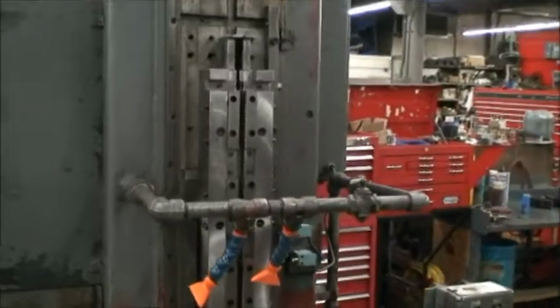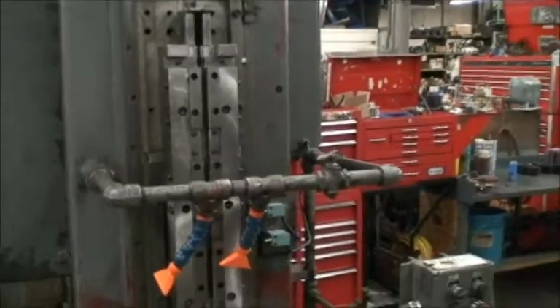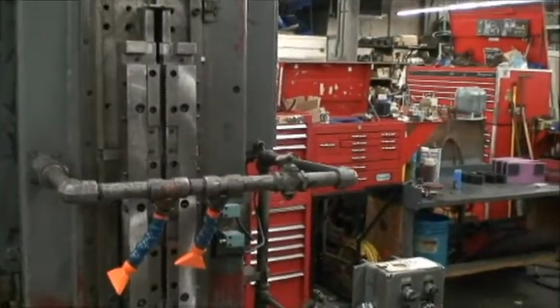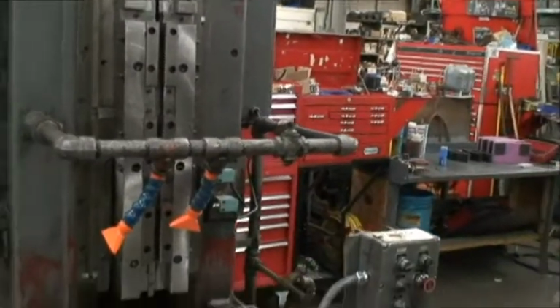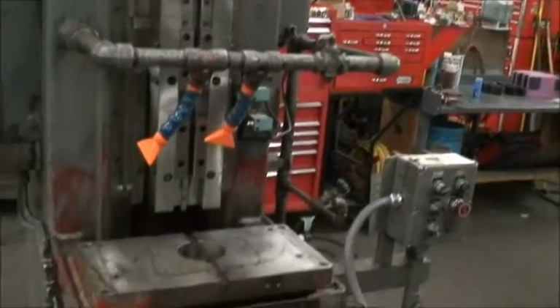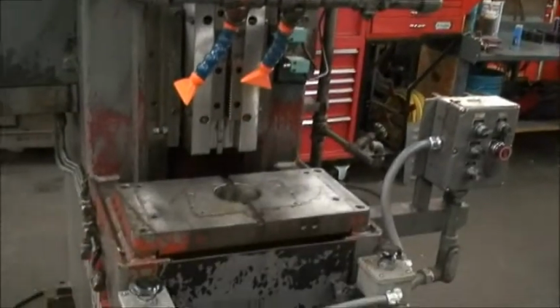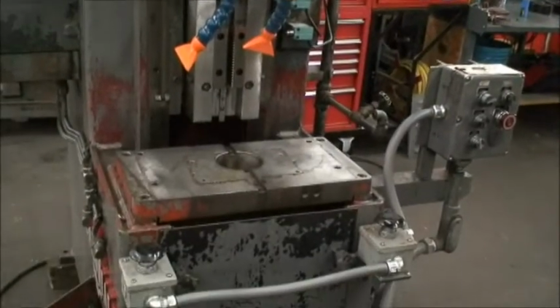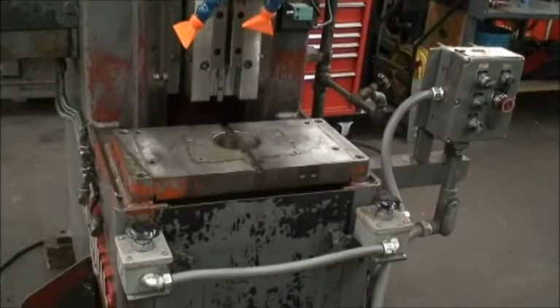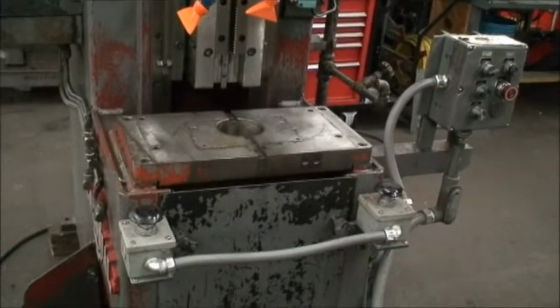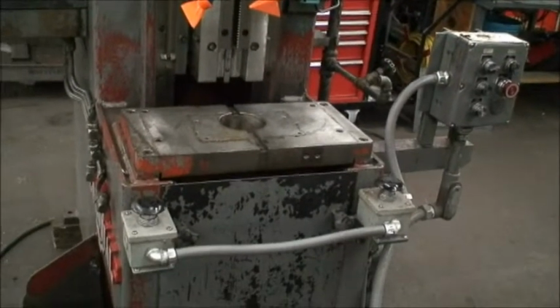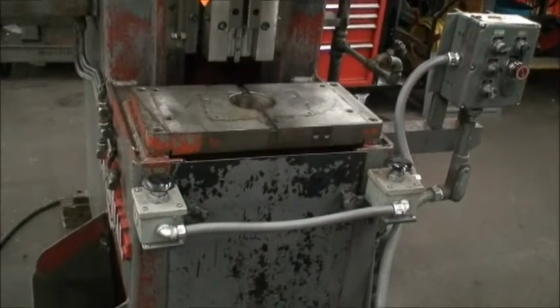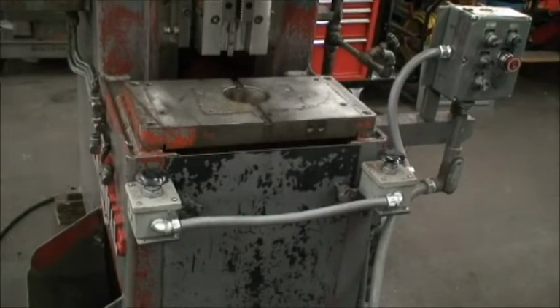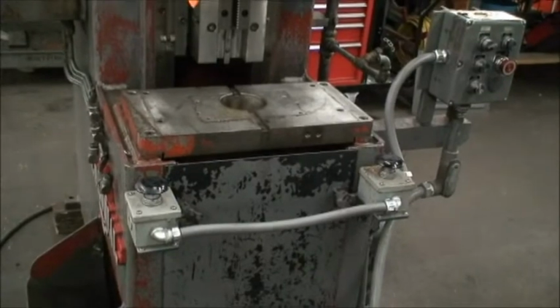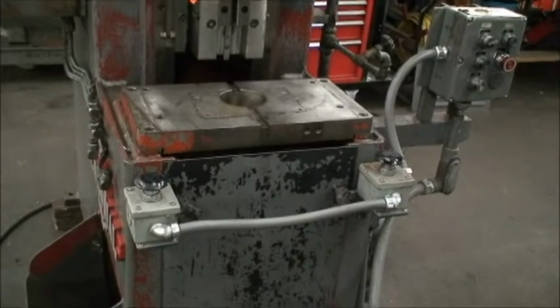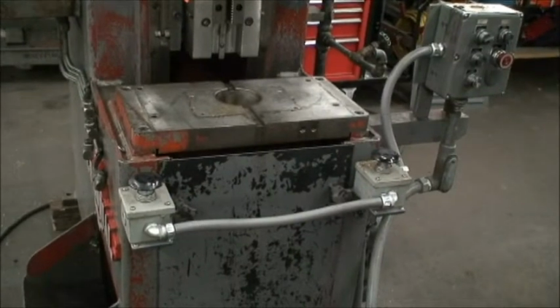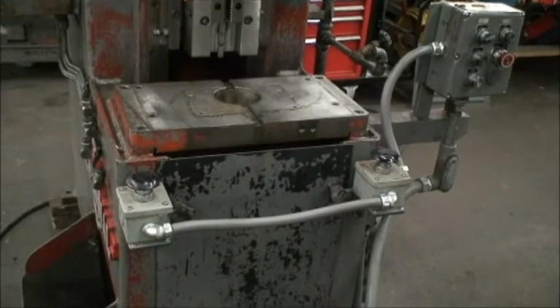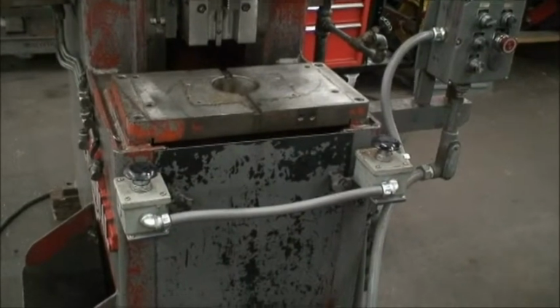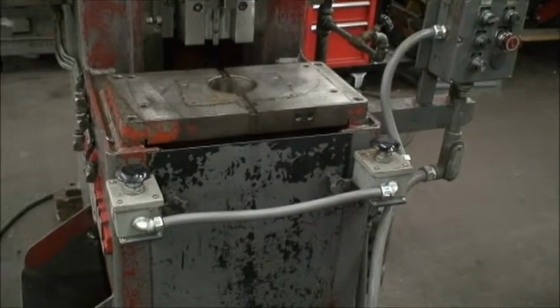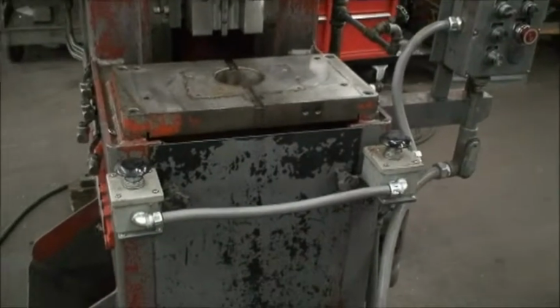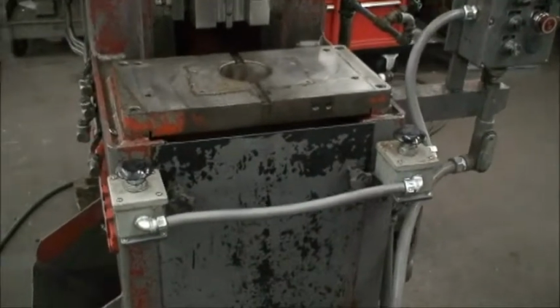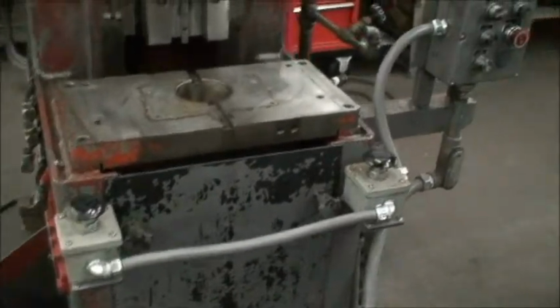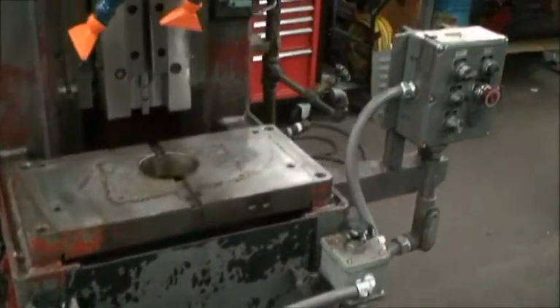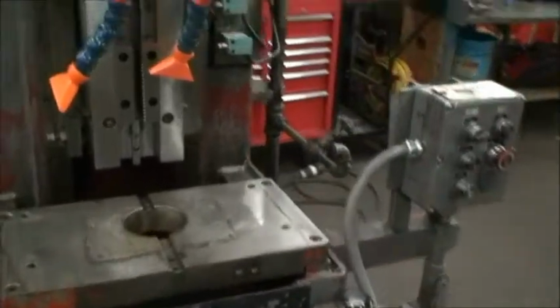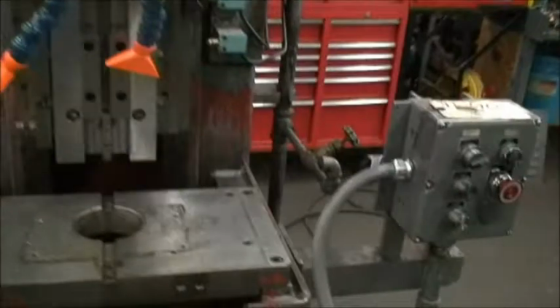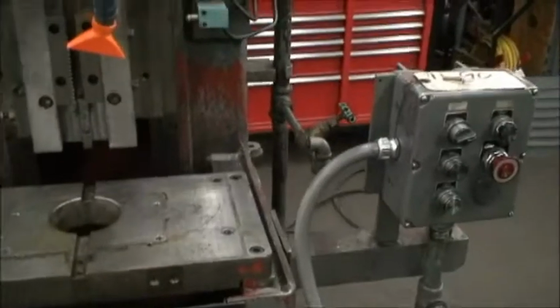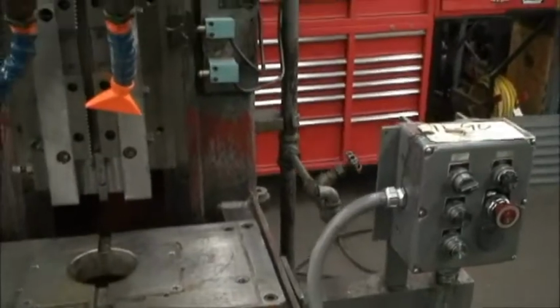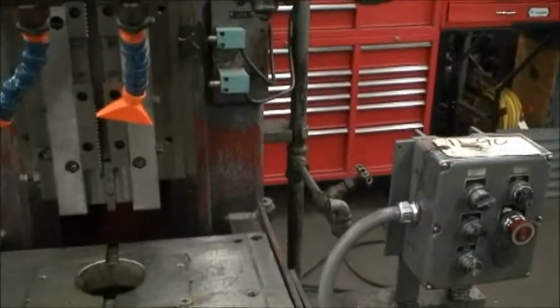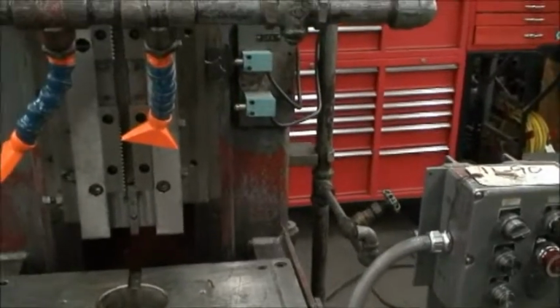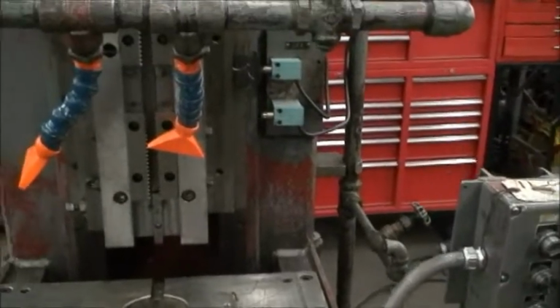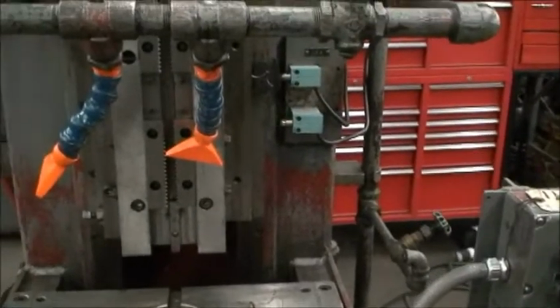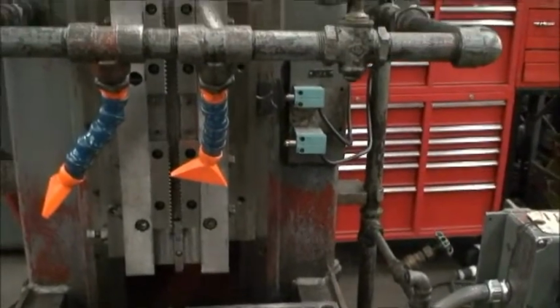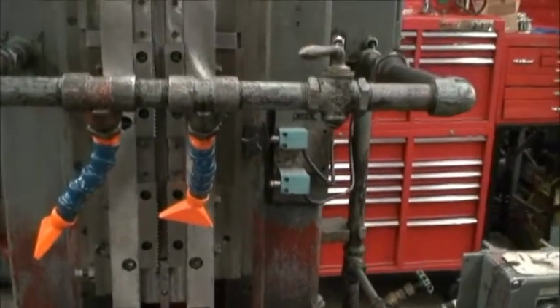This machine did have a fixture on it at one time. We took the fixture off and simplified the electronics. We put the dual palm push-button control on it and replaced a couple of little limit switches.